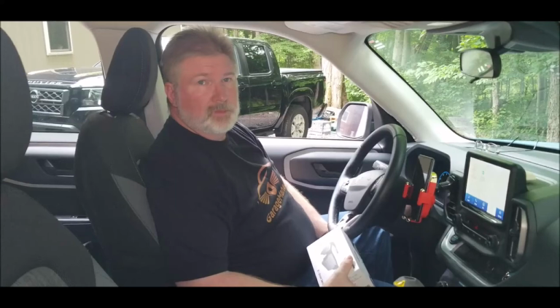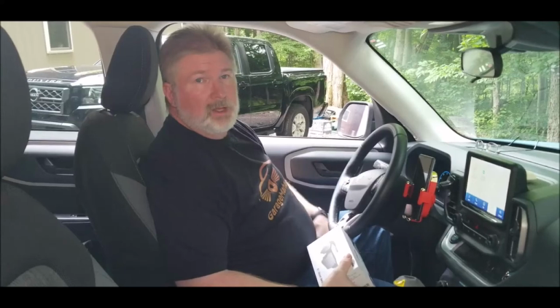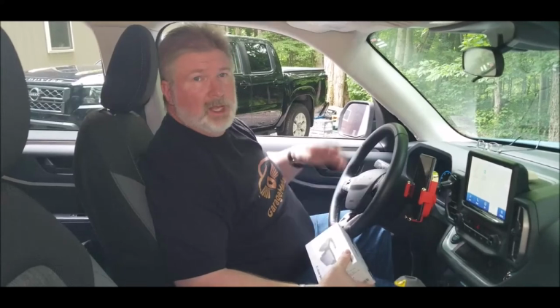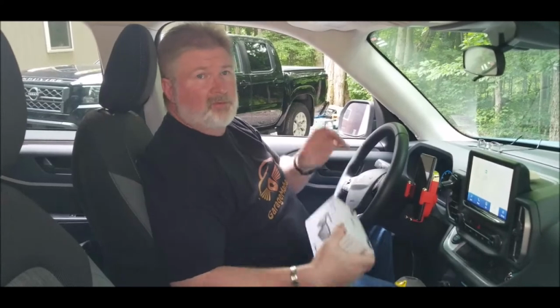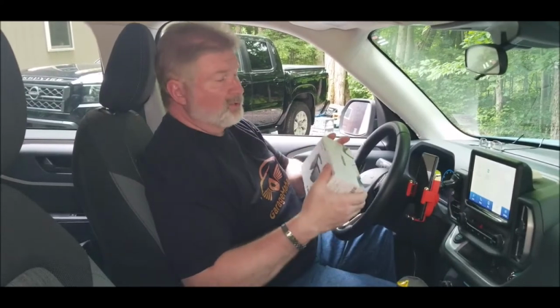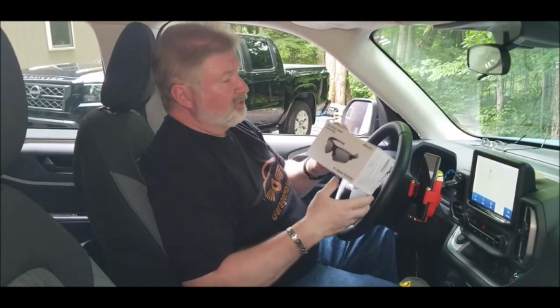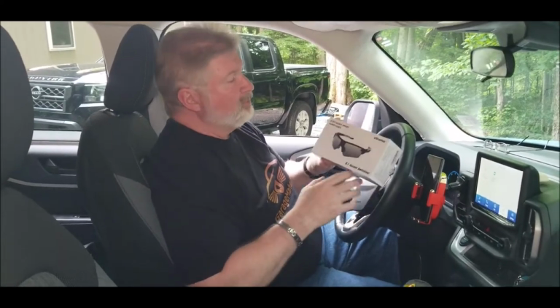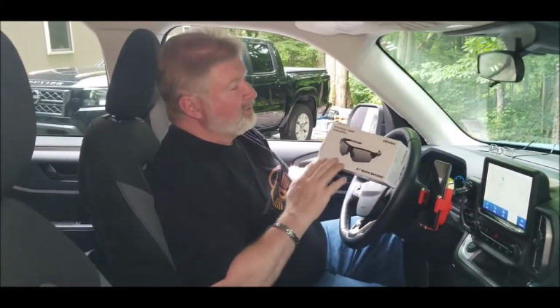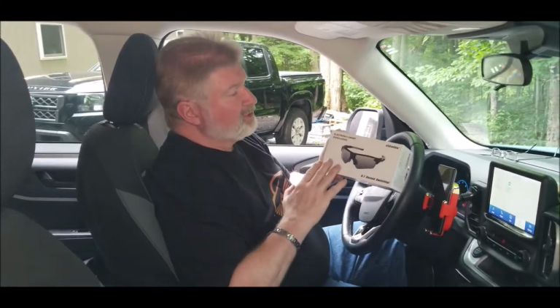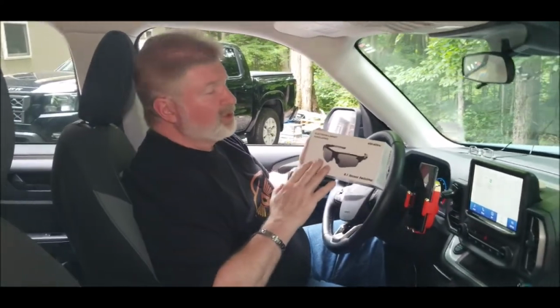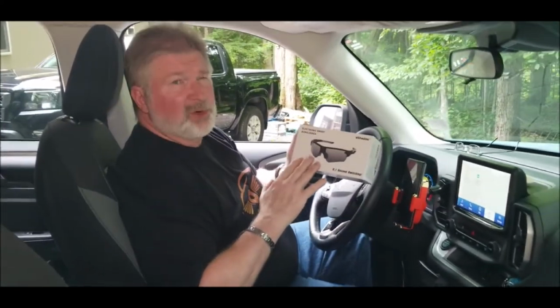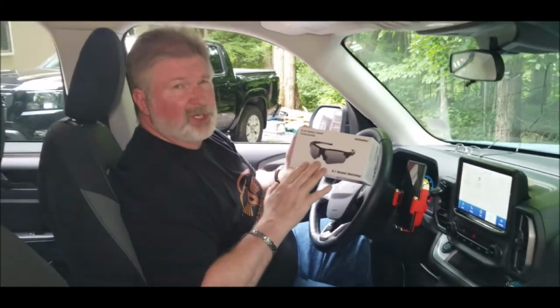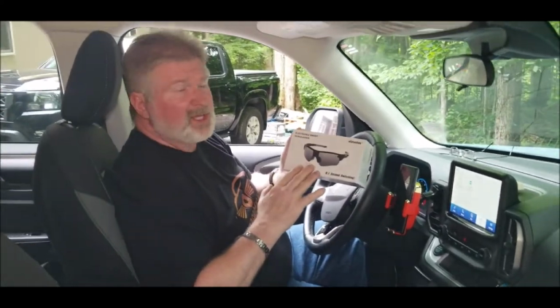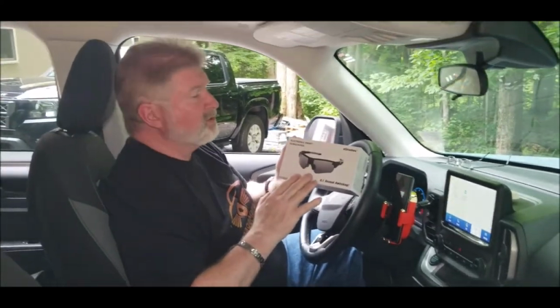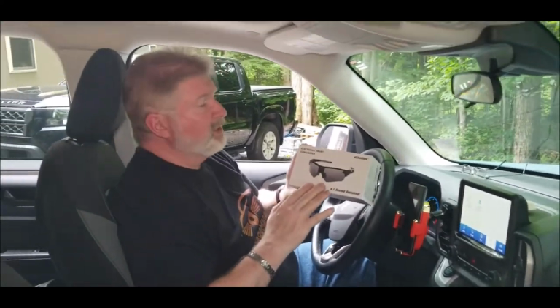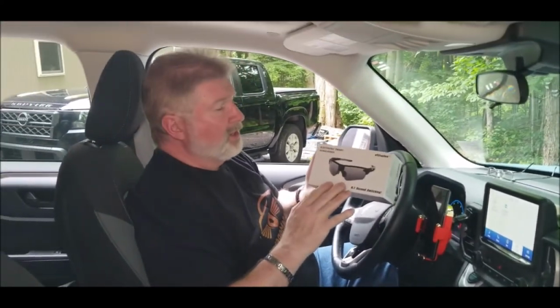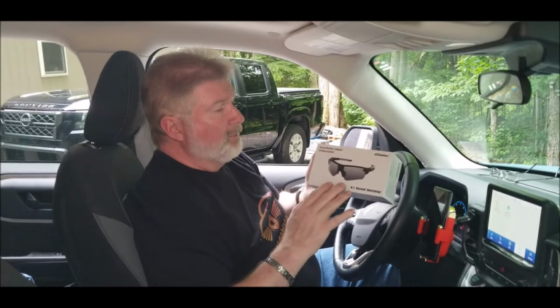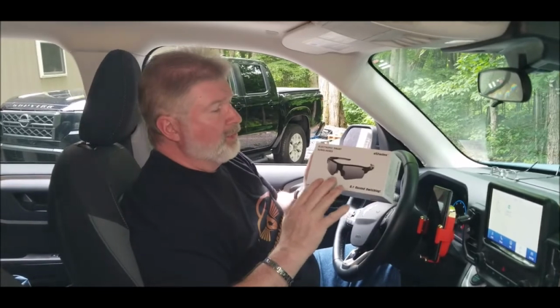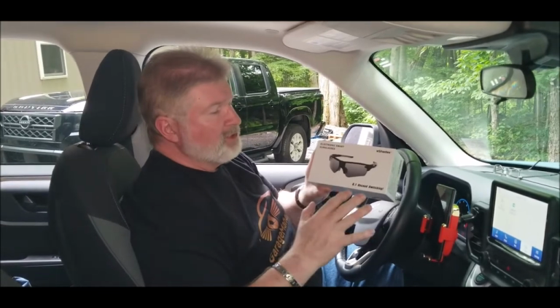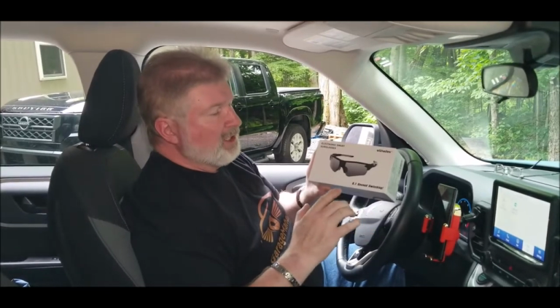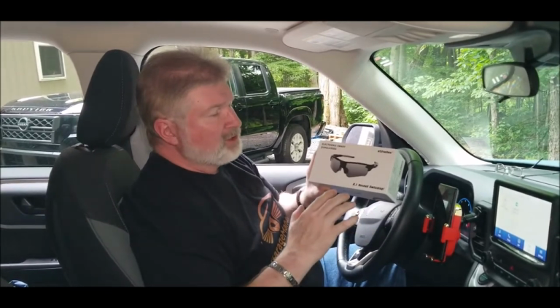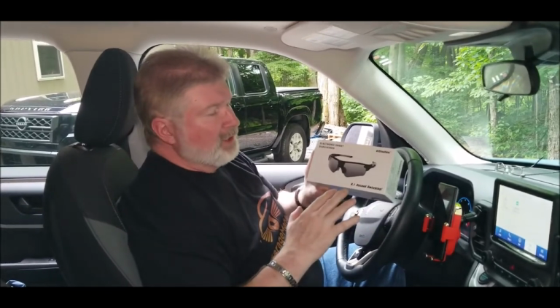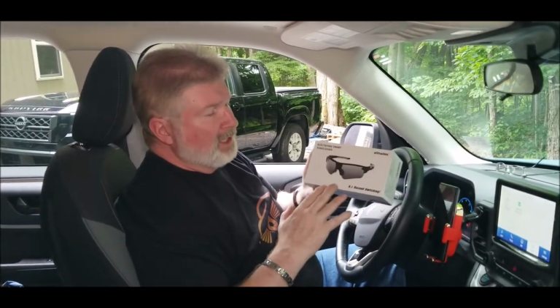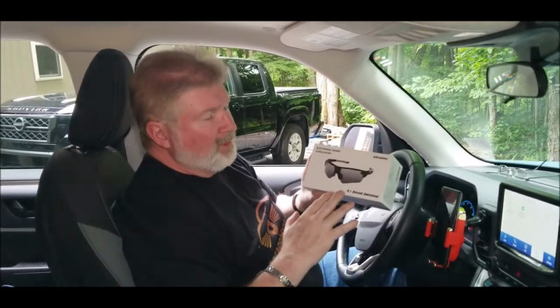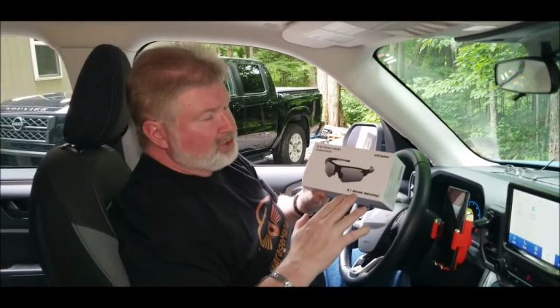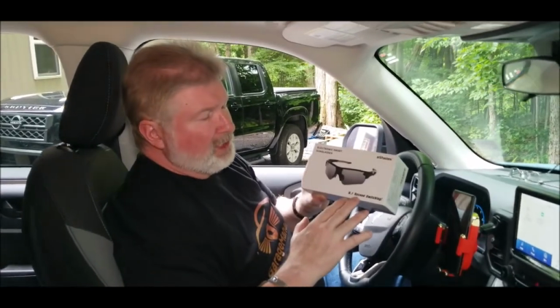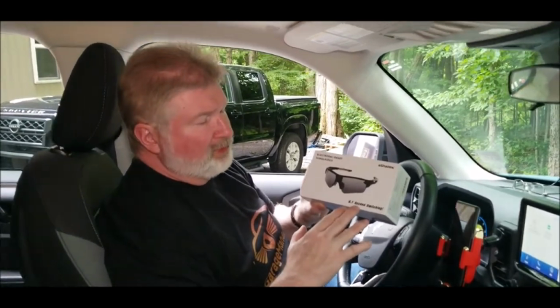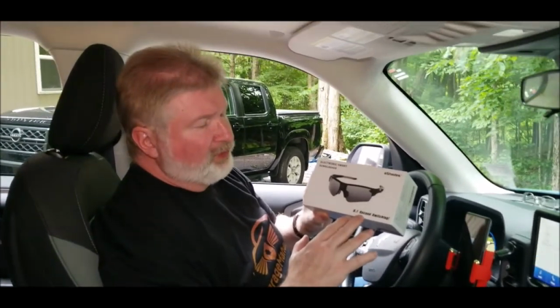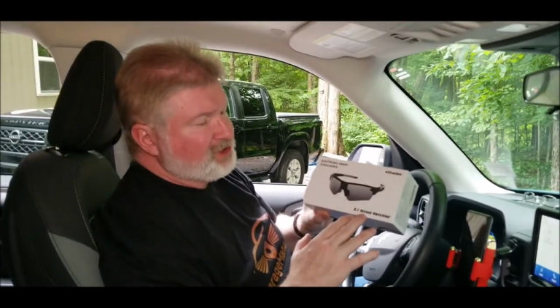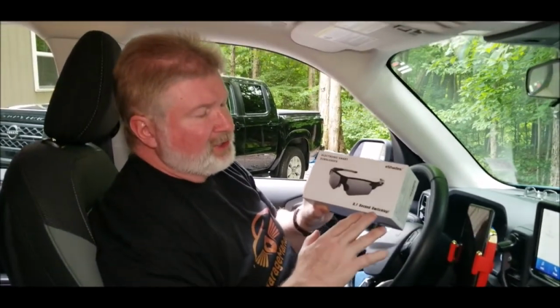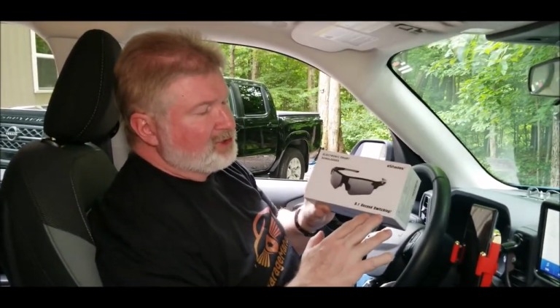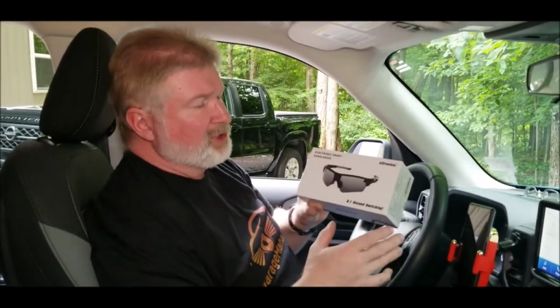Hey, Brian from GarageBall. Today we have these electronic smart sunglasses. They're eShades and it basically boasts point-second switching.